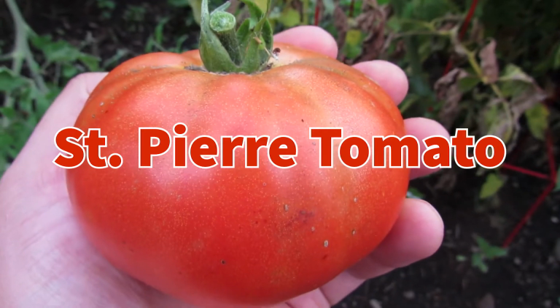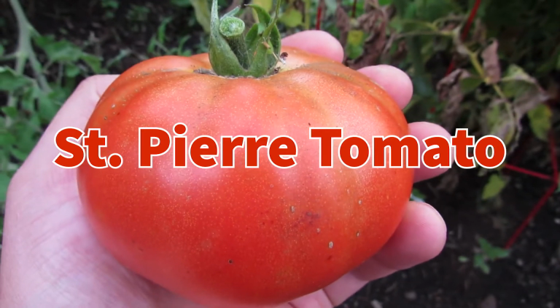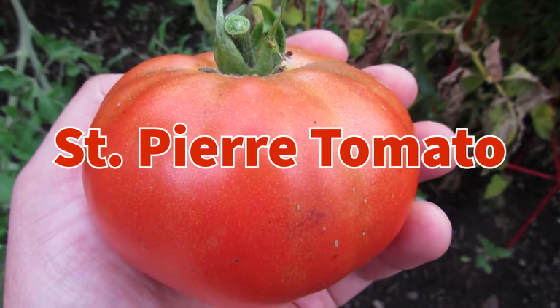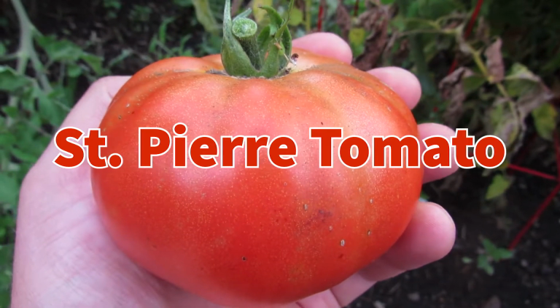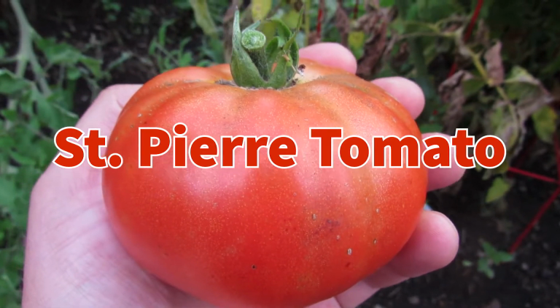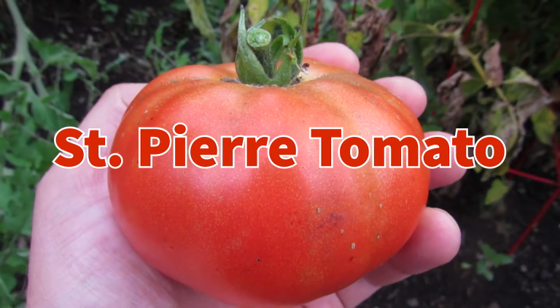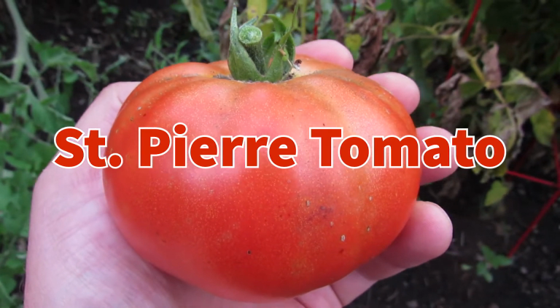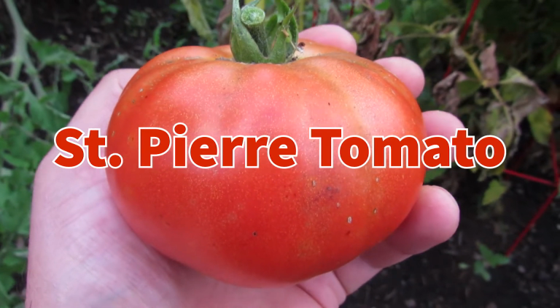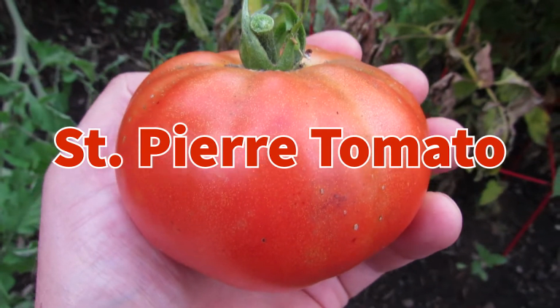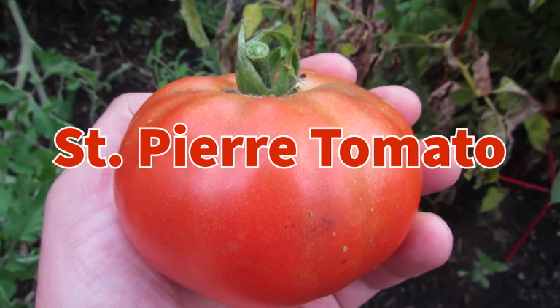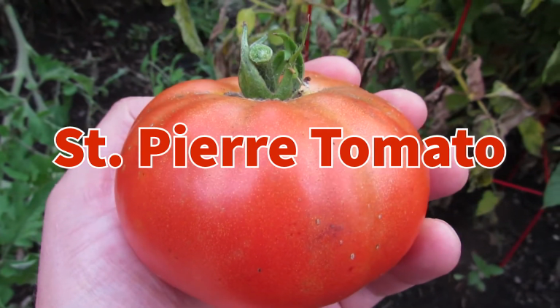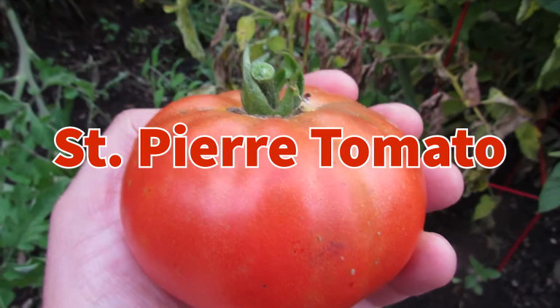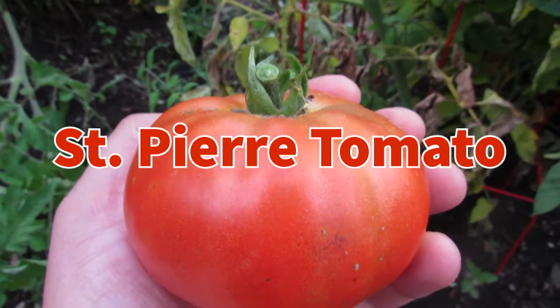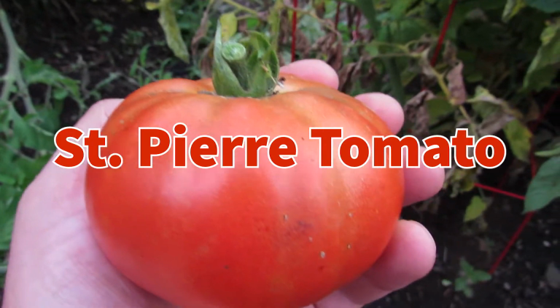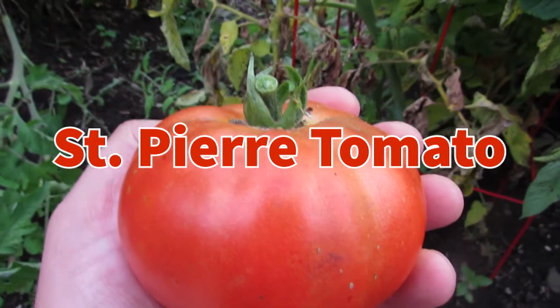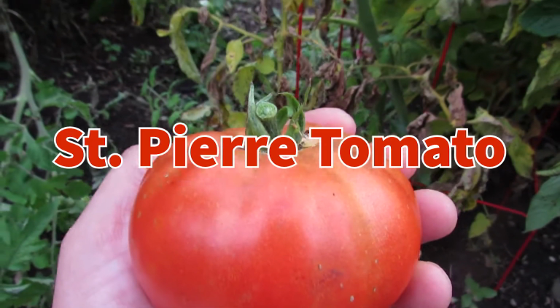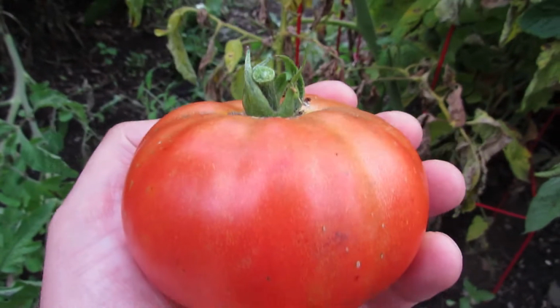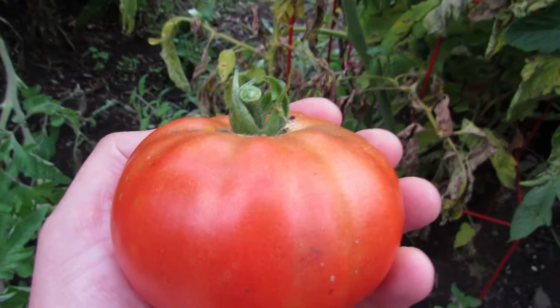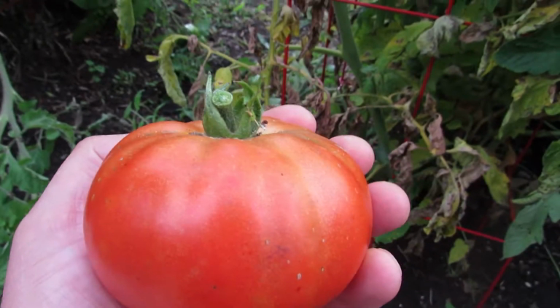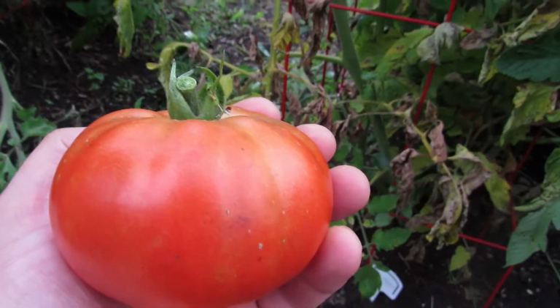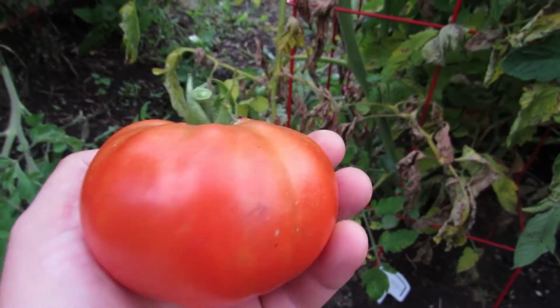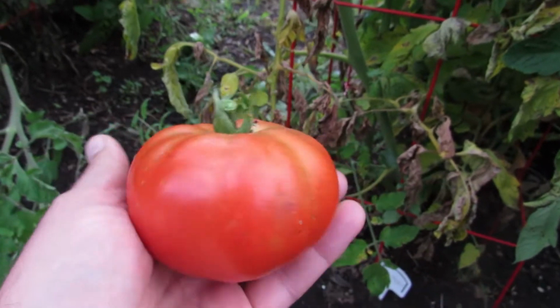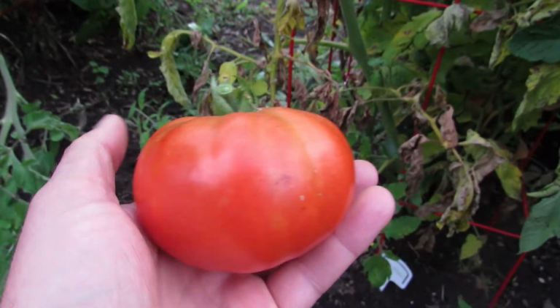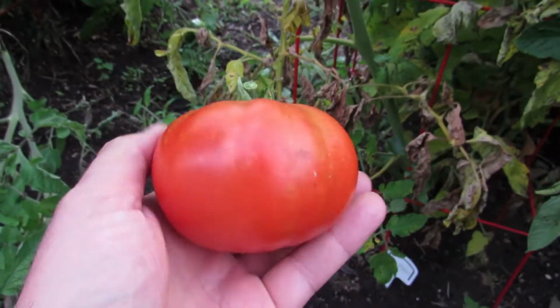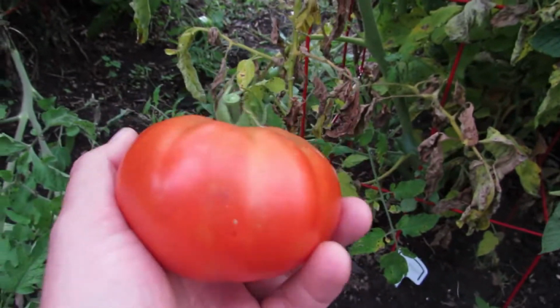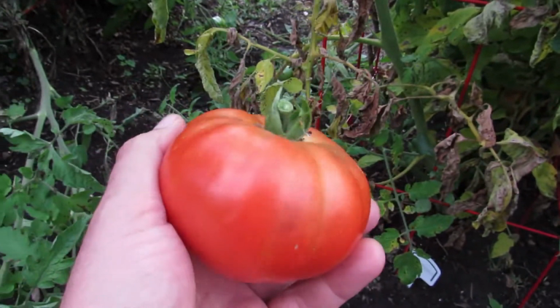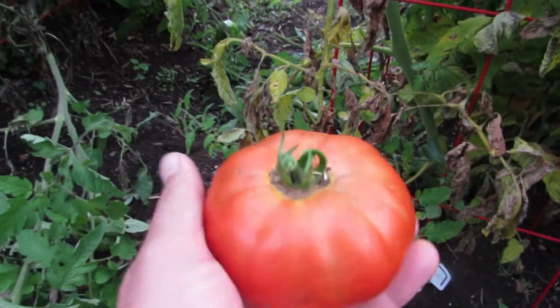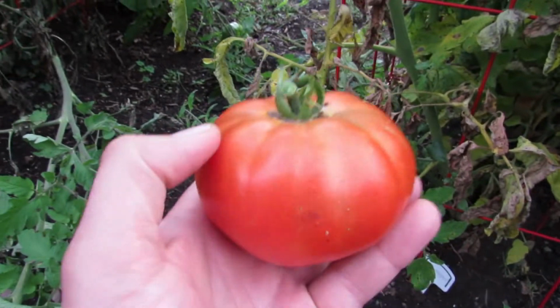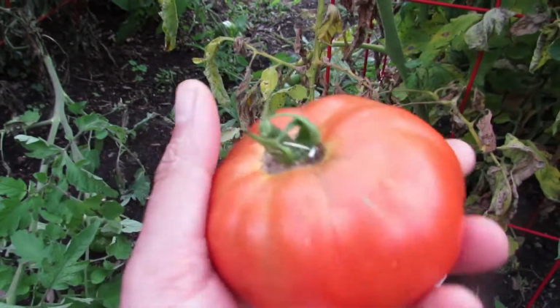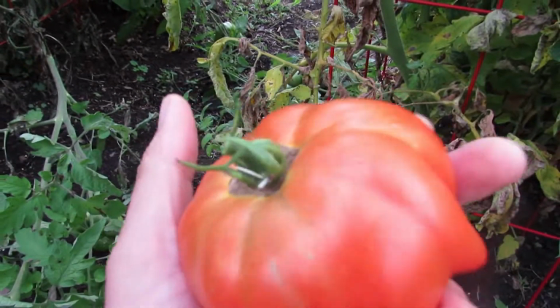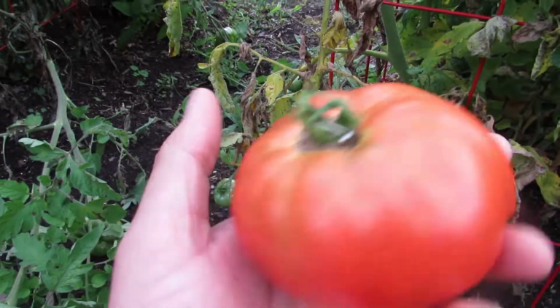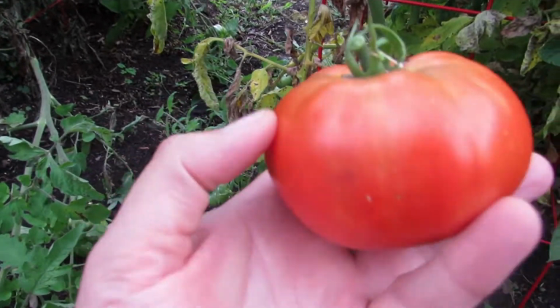Hello everyone, welcome back to our Garden Tour series. It's August 4th, 2020, and this is St. Pierre, this tomato. This is a really cool one.